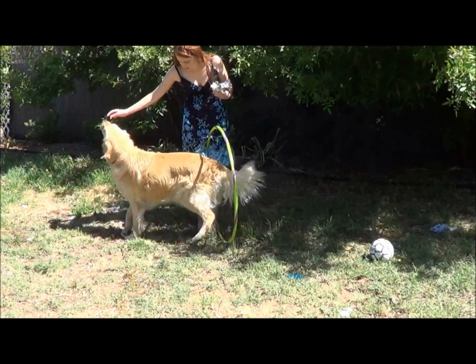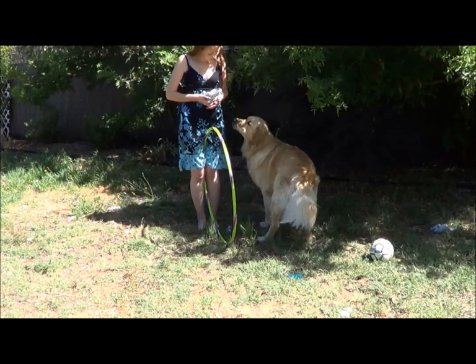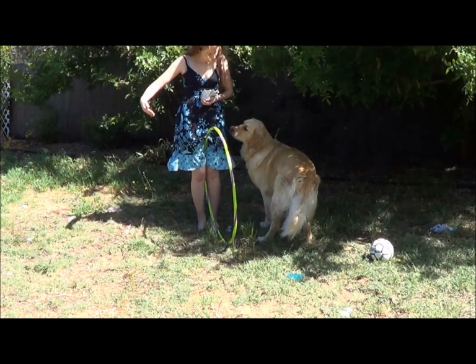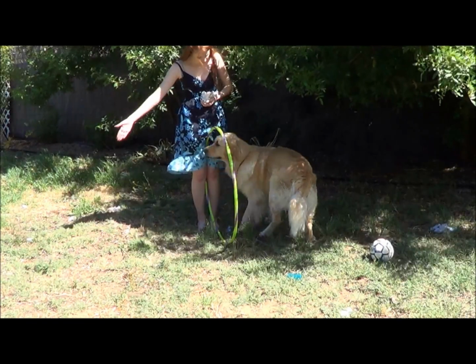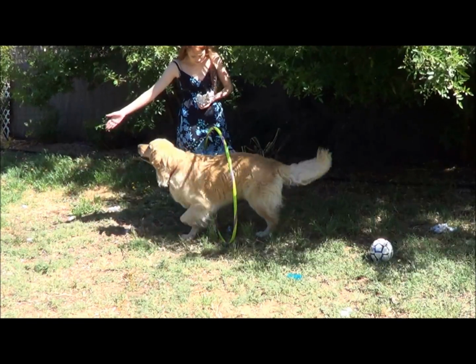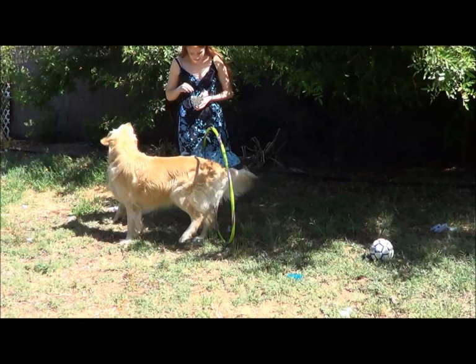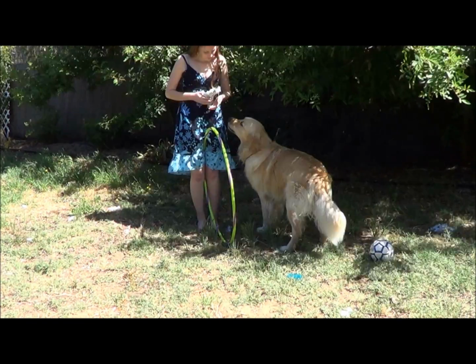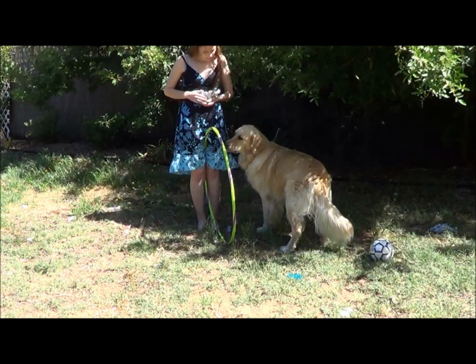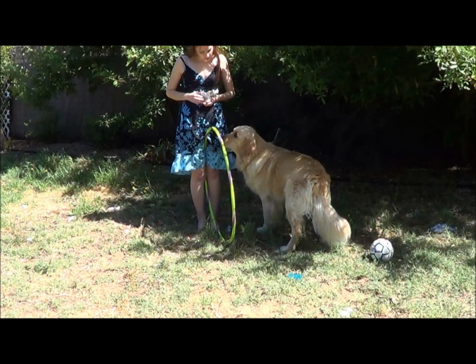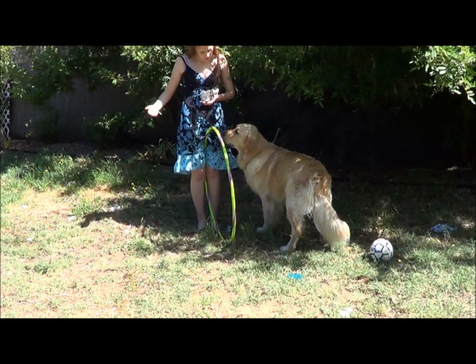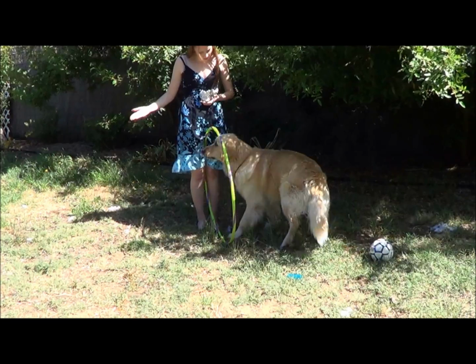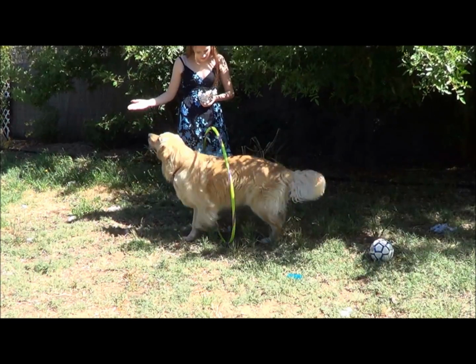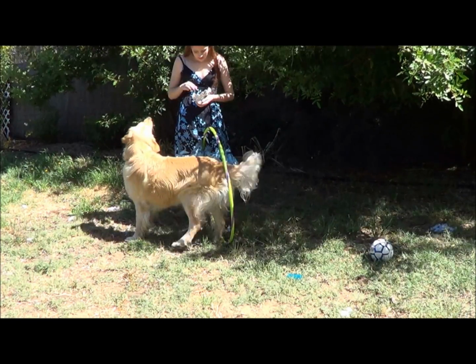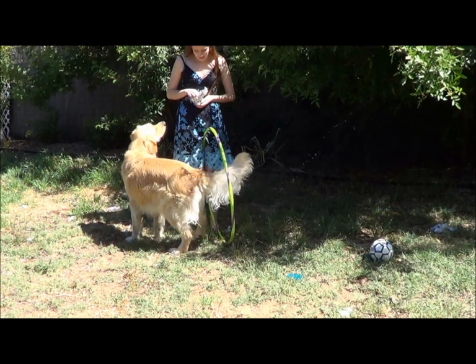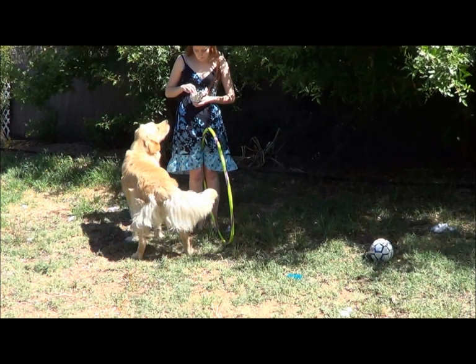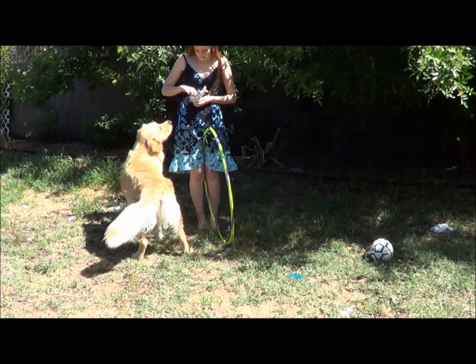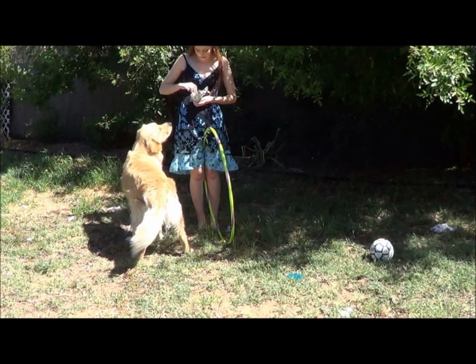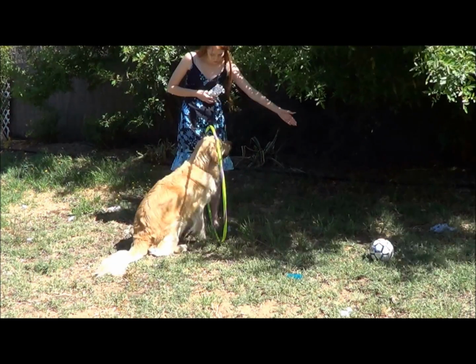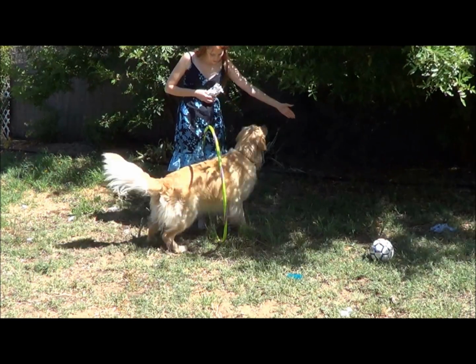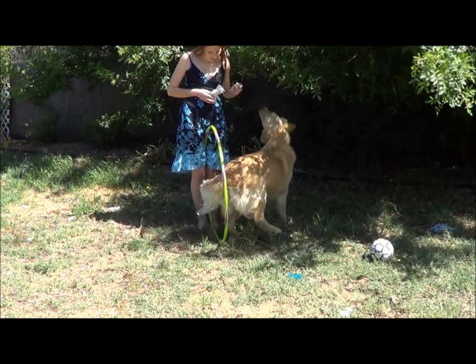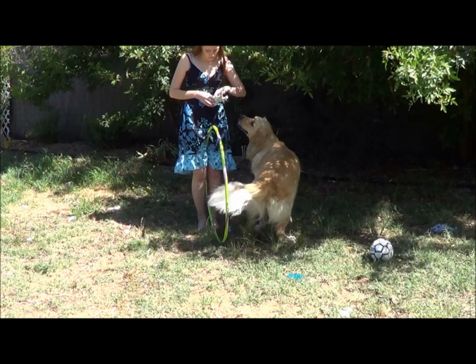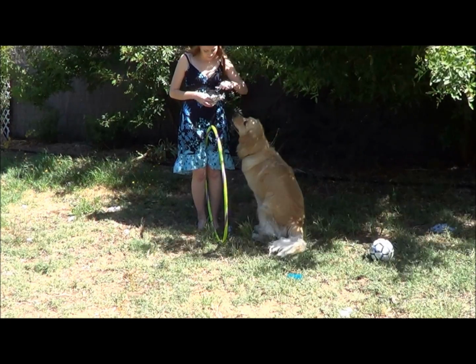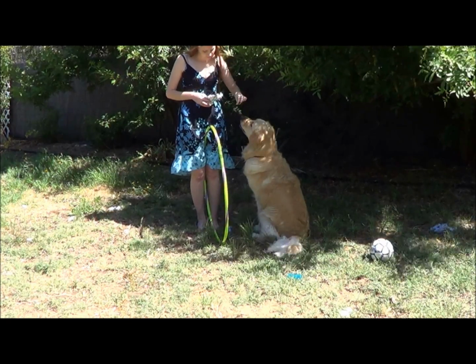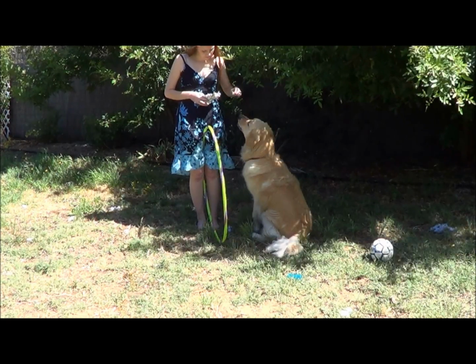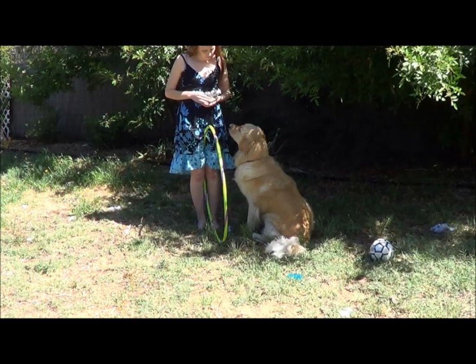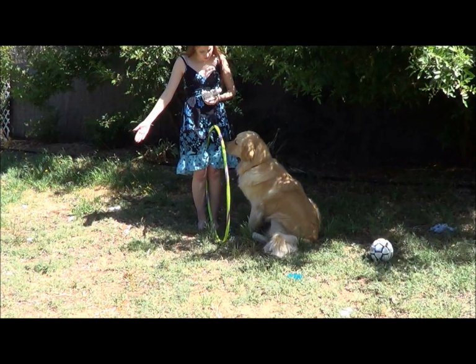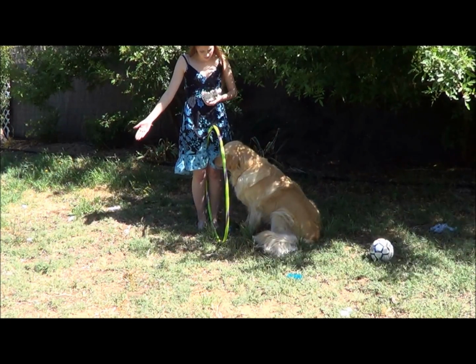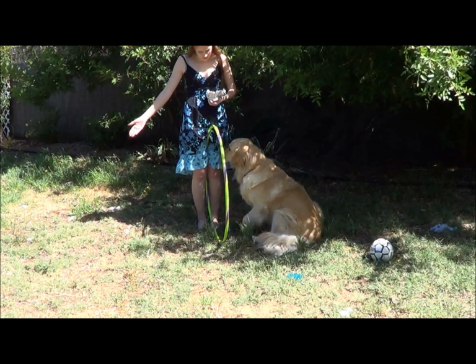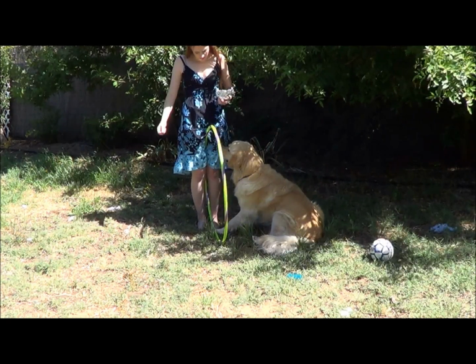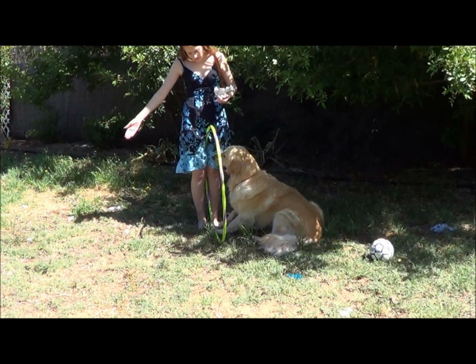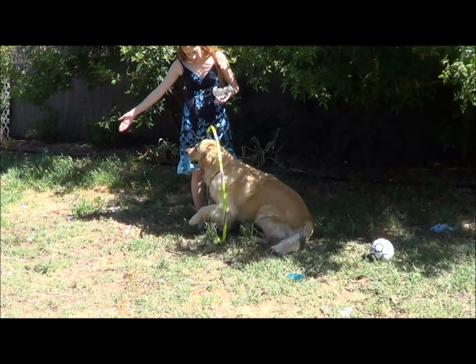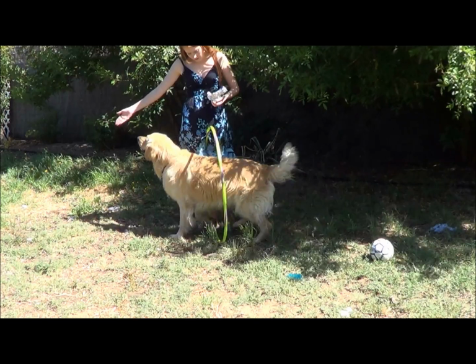Once your dog is consistently walking through the hoop using a treat as a lure, you can then get rid of the treat and start to use just your bare hand. As soon as they've walked through you can reward them with a treat. Then start decreasing the amount of luring that you're doing with your hand until it becomes just a simple wave.